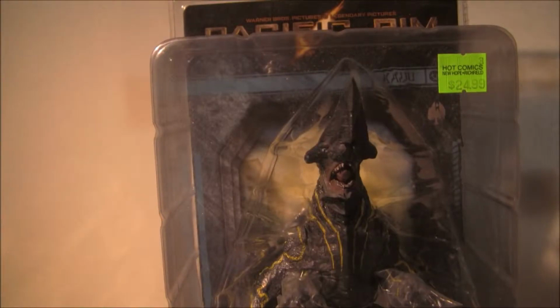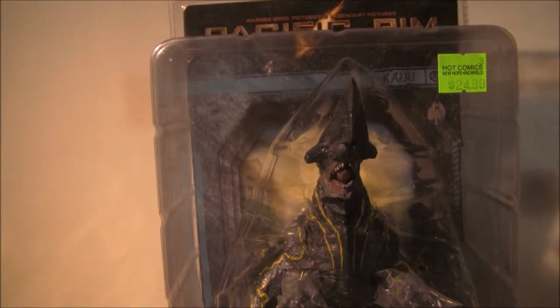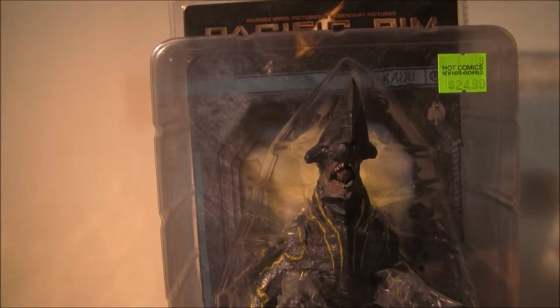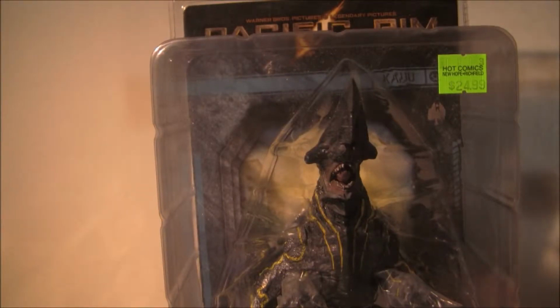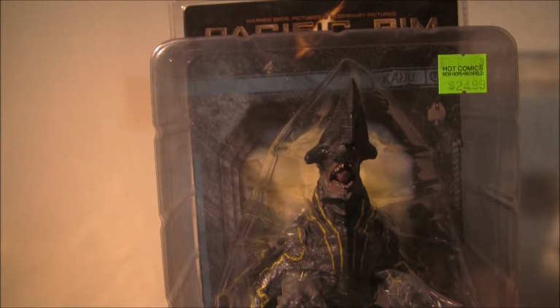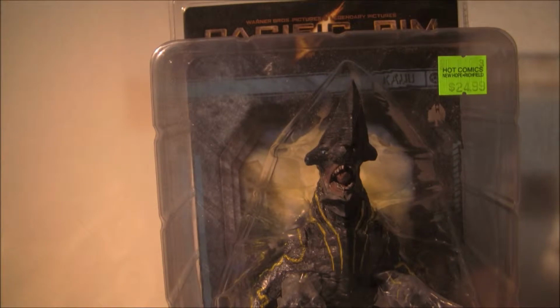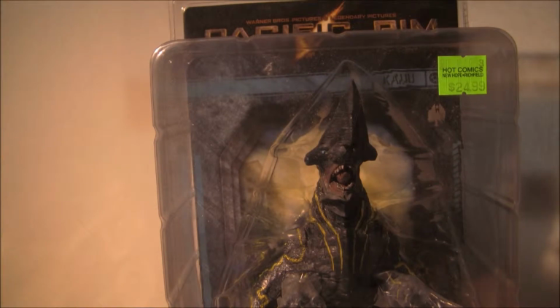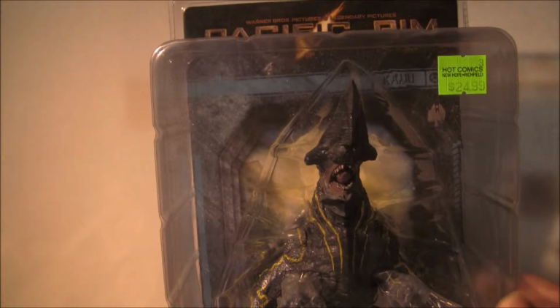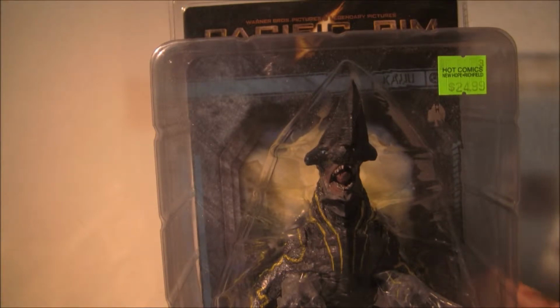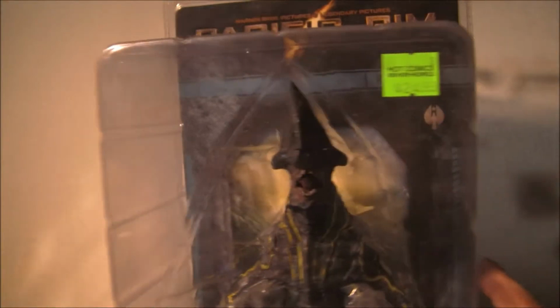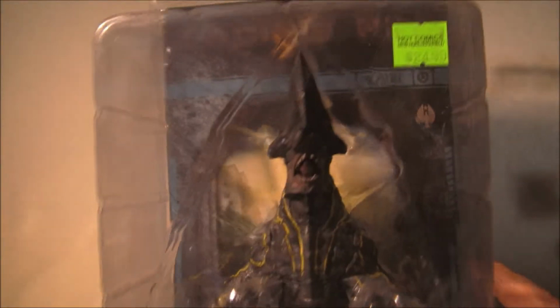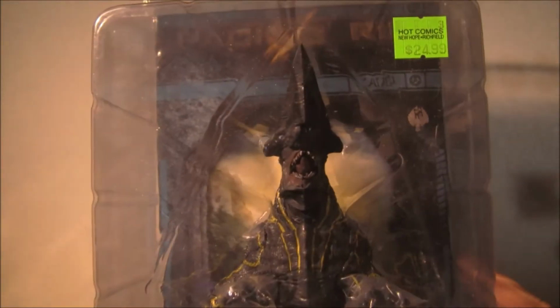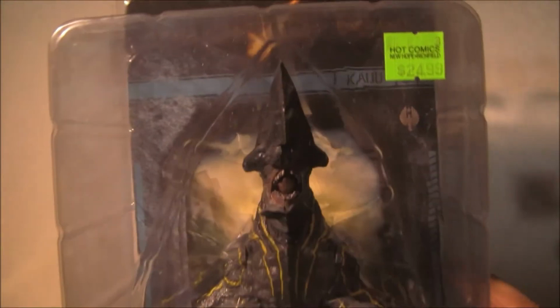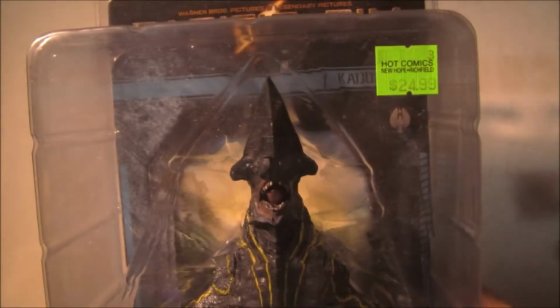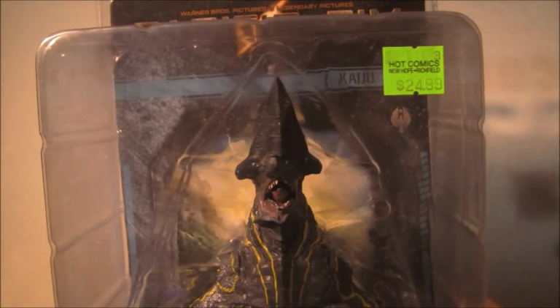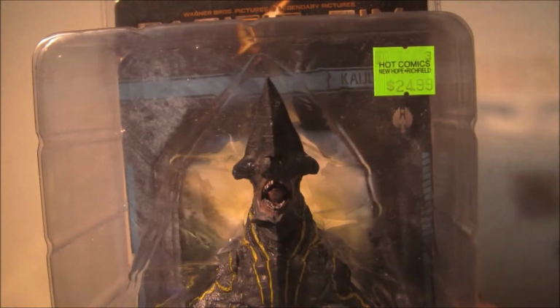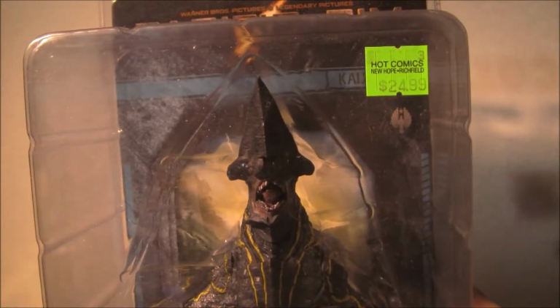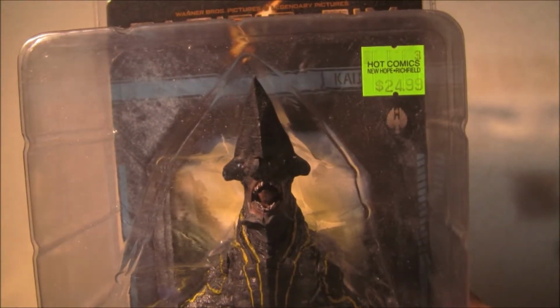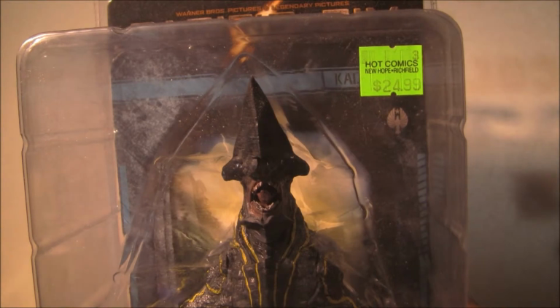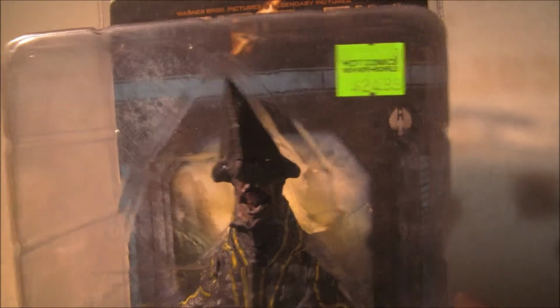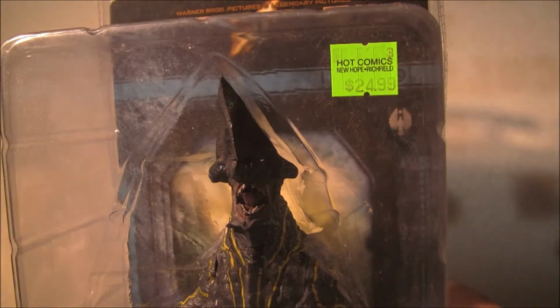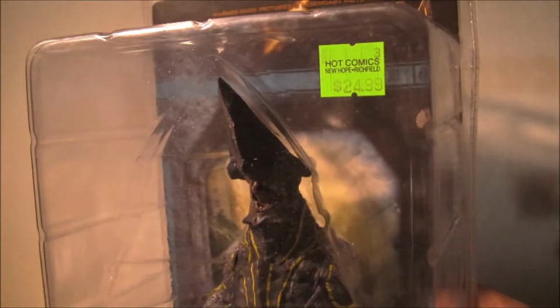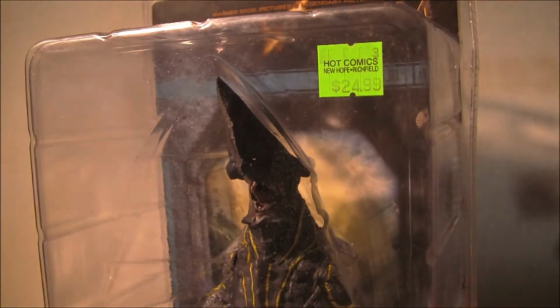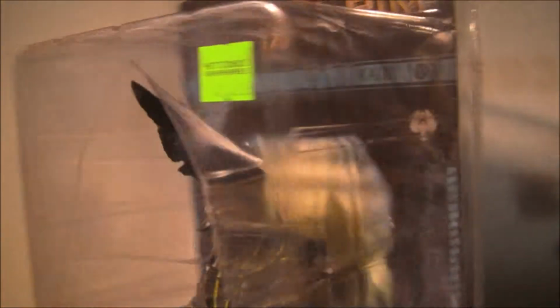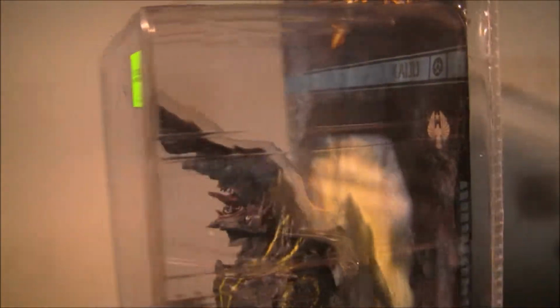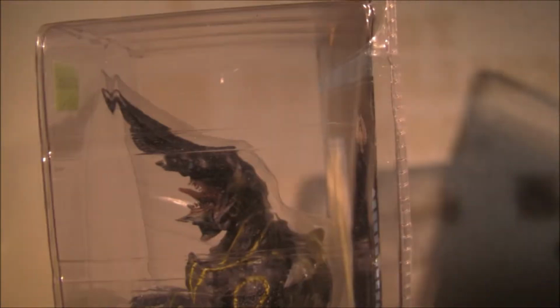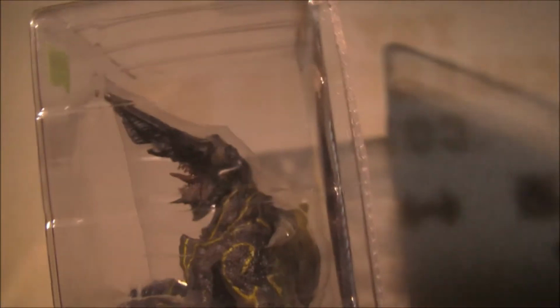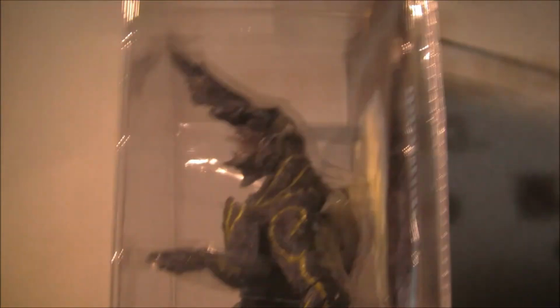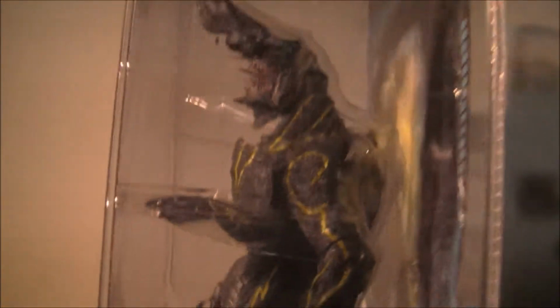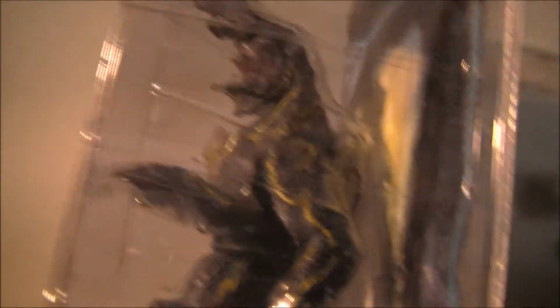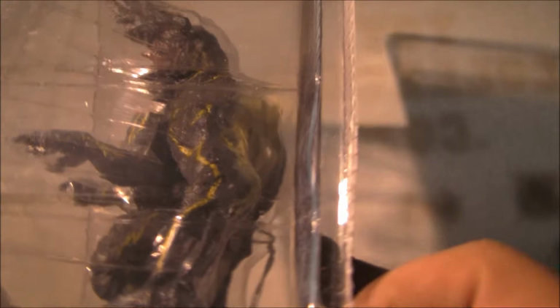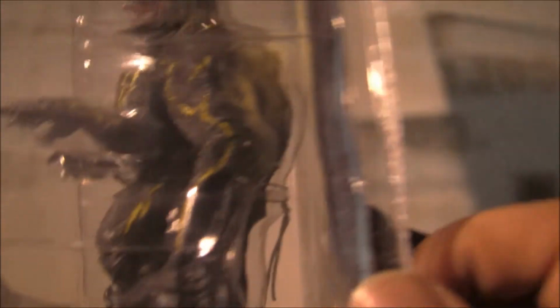Hello everybody, today I'm going to look at the Kaiju Knife Head figure from the Pacific Rim line. This one I got for $25 at a comic book store. I didn't see it on the shelves anywhere, so I figured I'd pick it up anyway. It looks pretty cool.